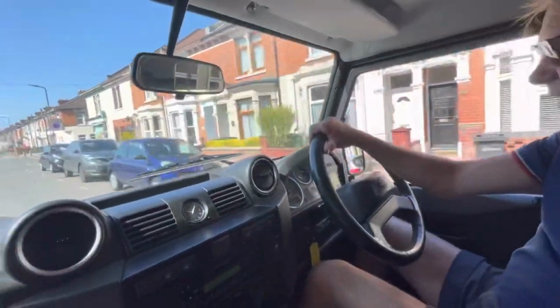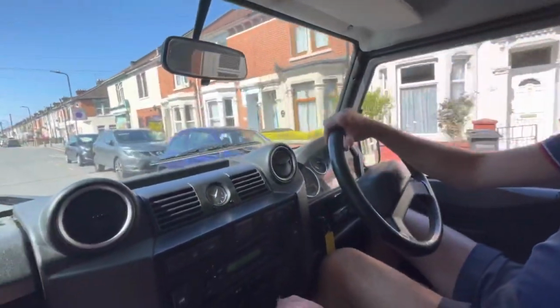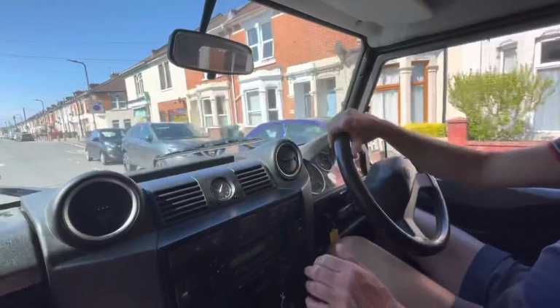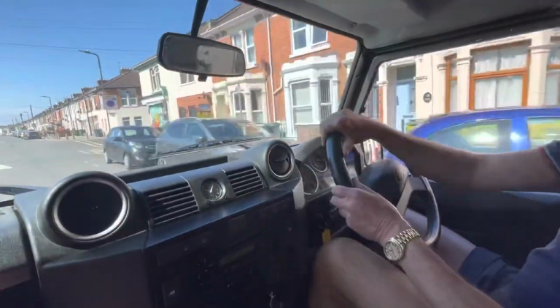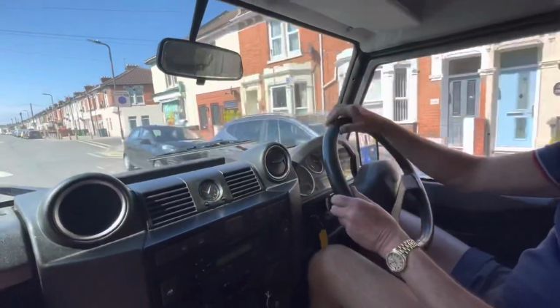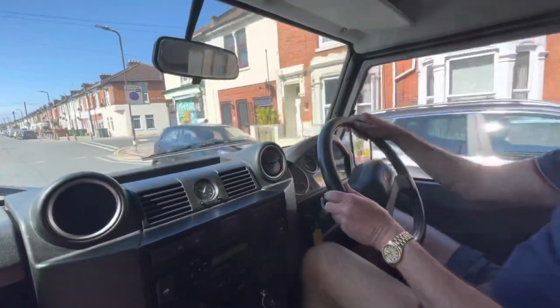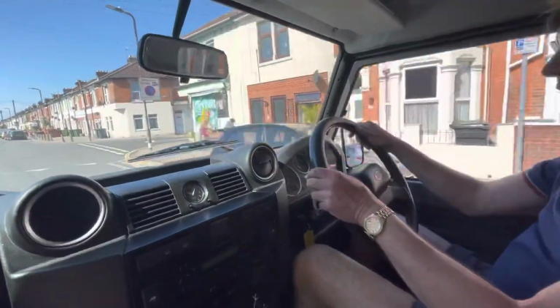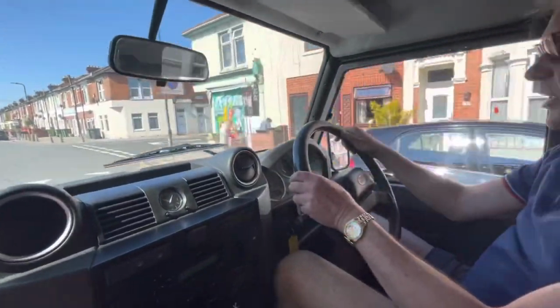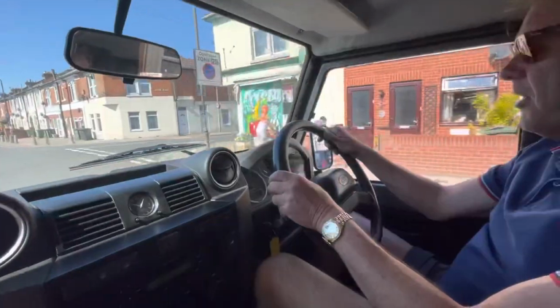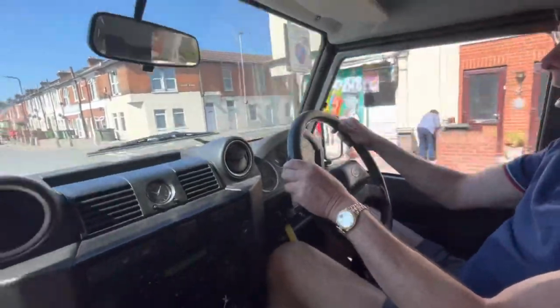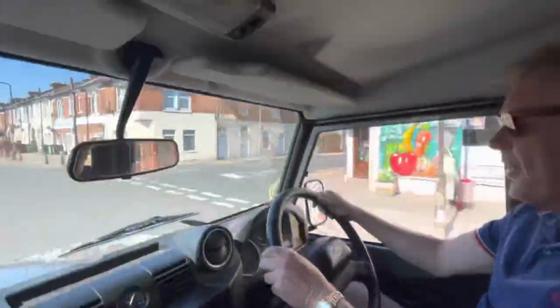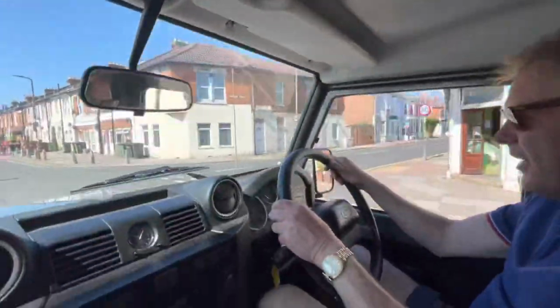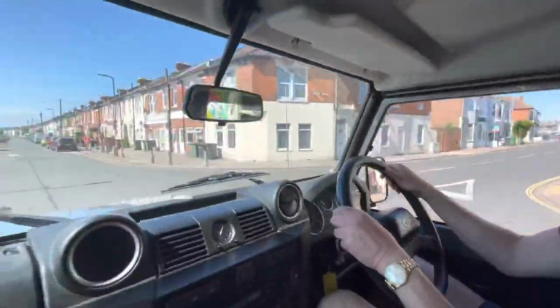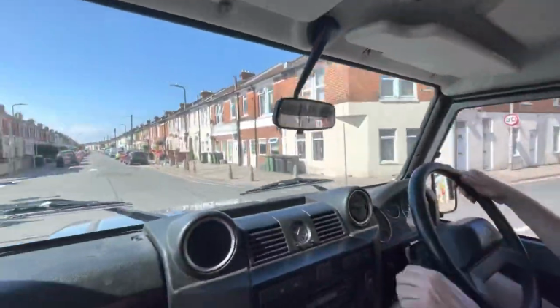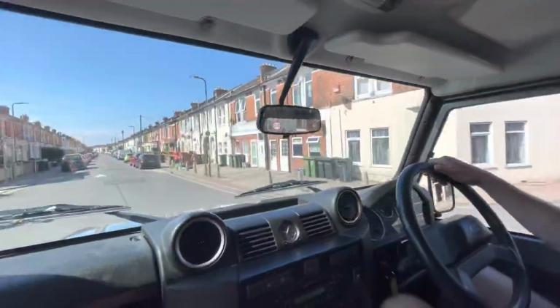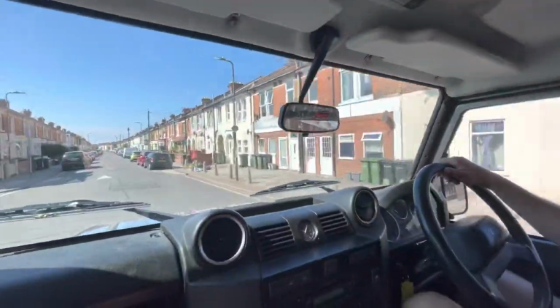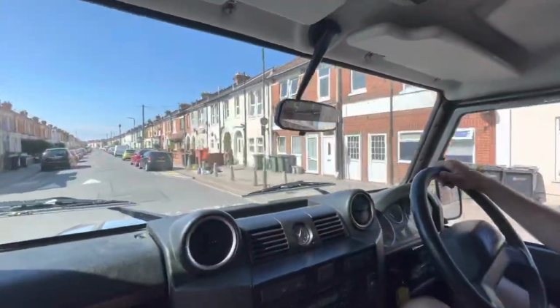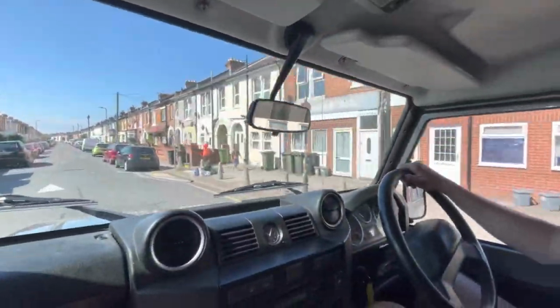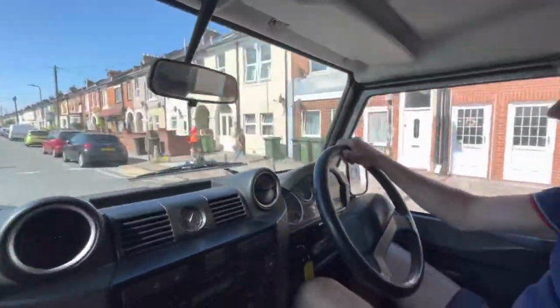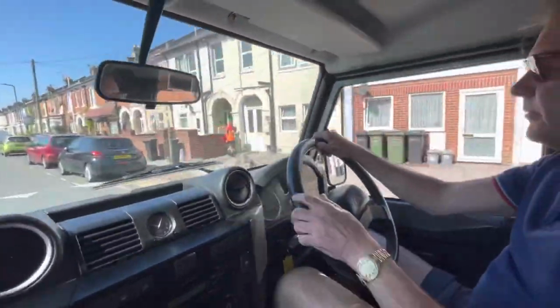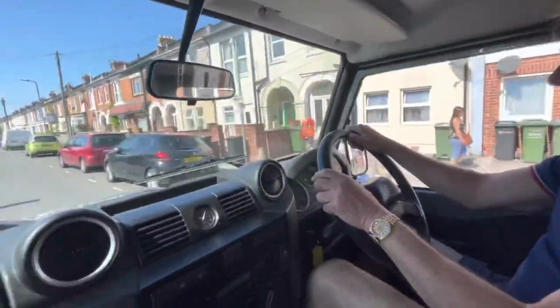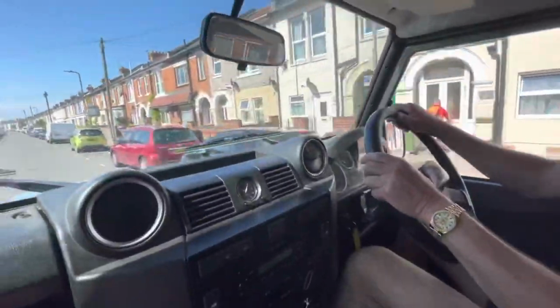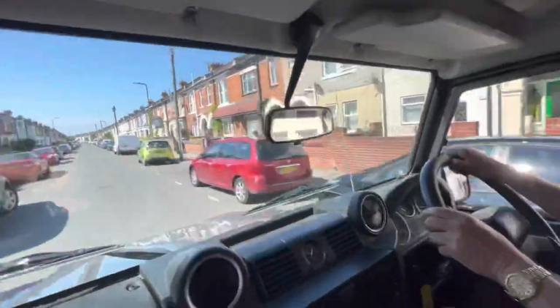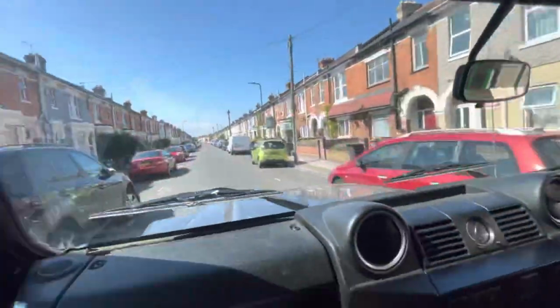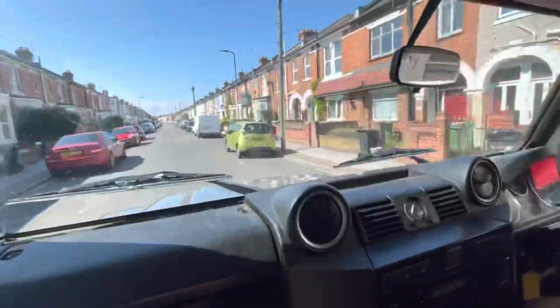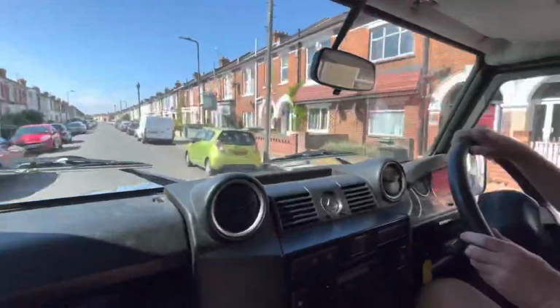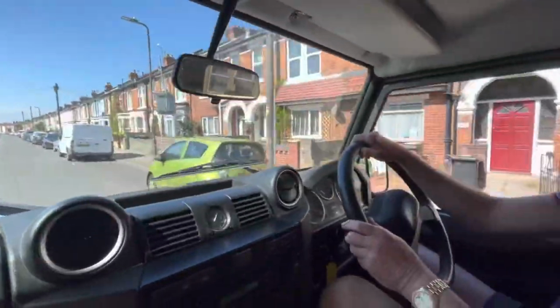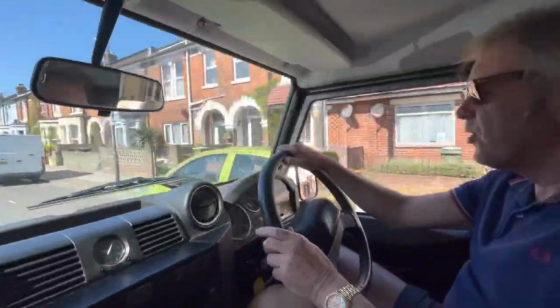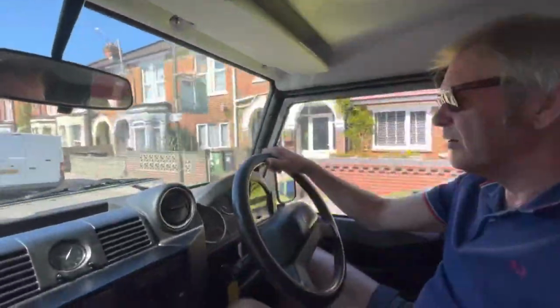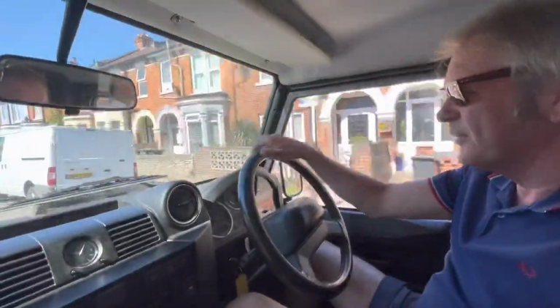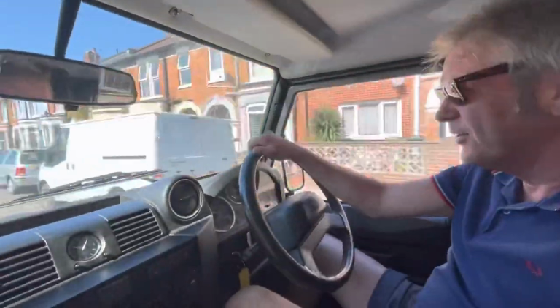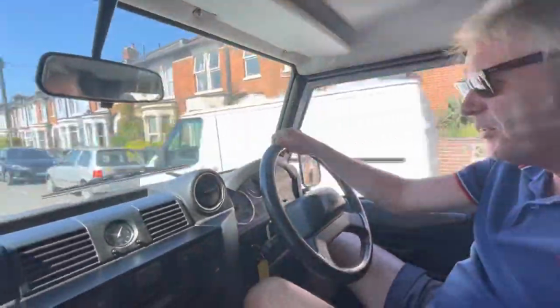We don't have to worry about bumps, we just go straight over them. It's not floating, so it should be alright.